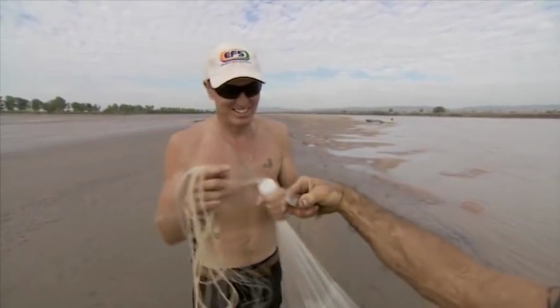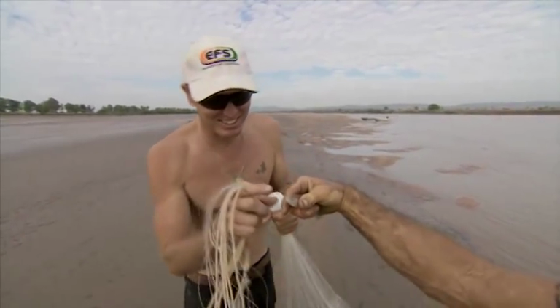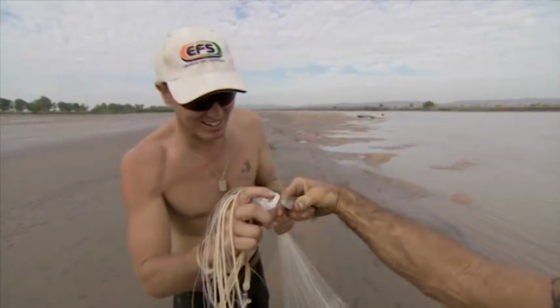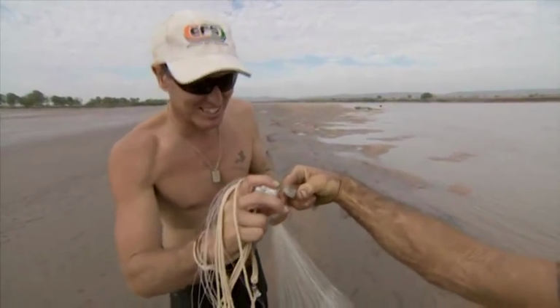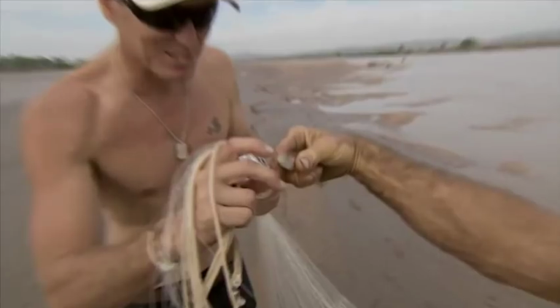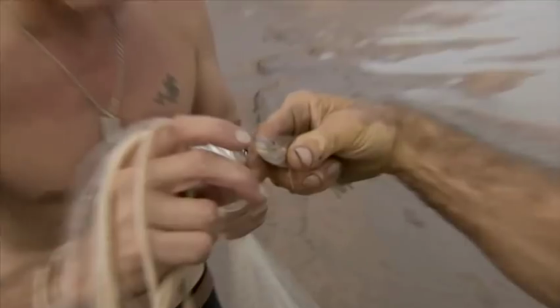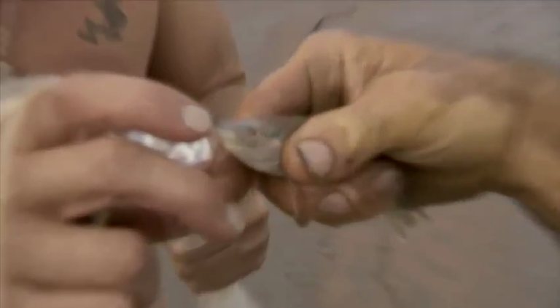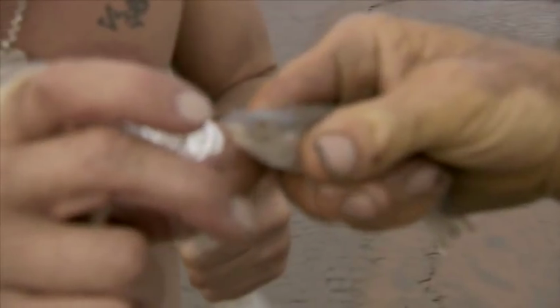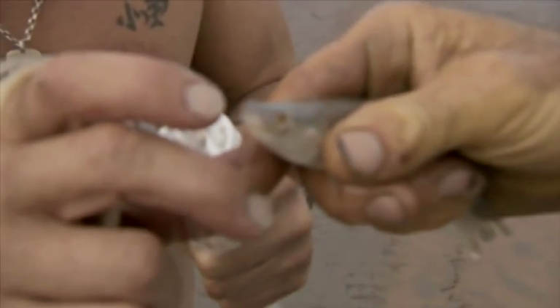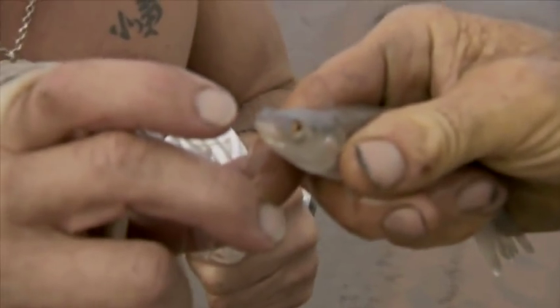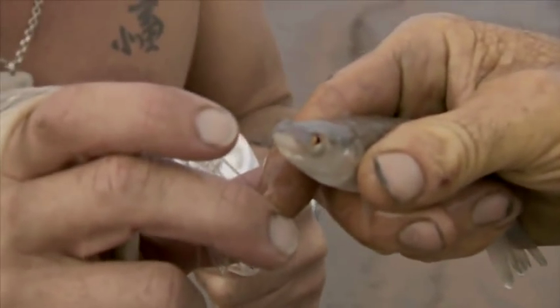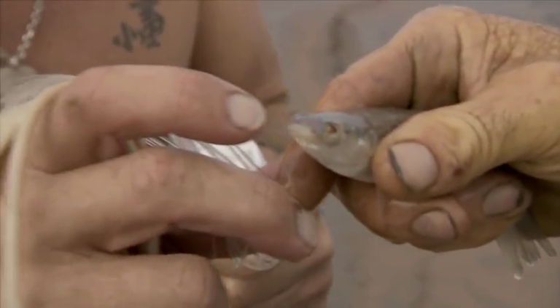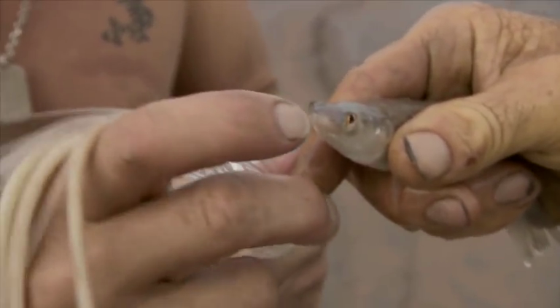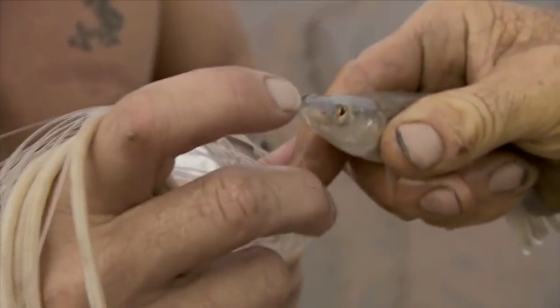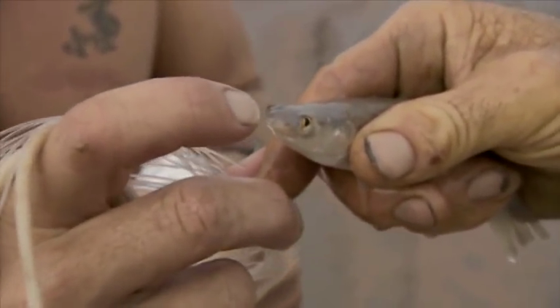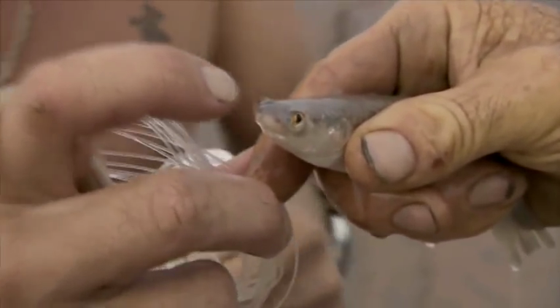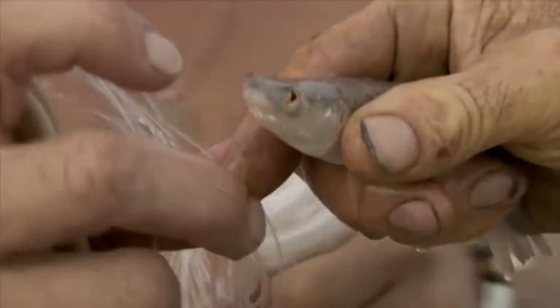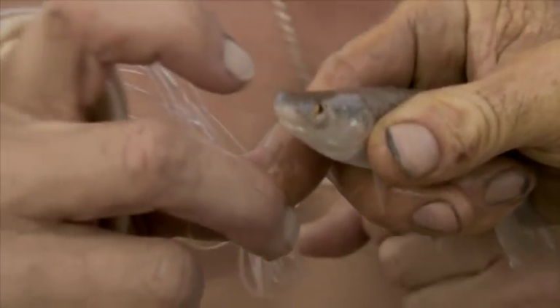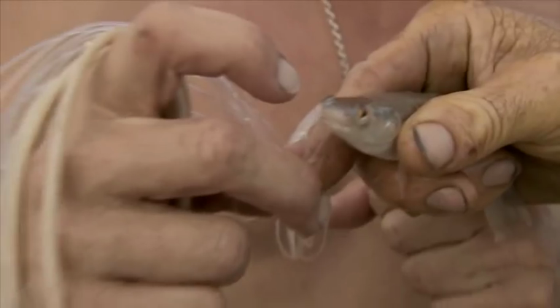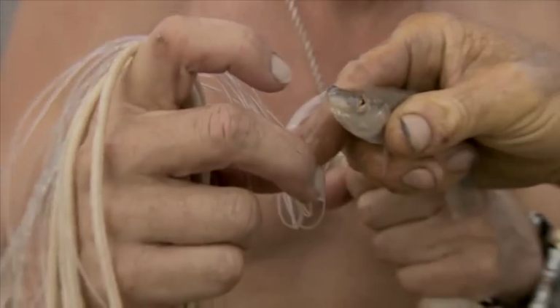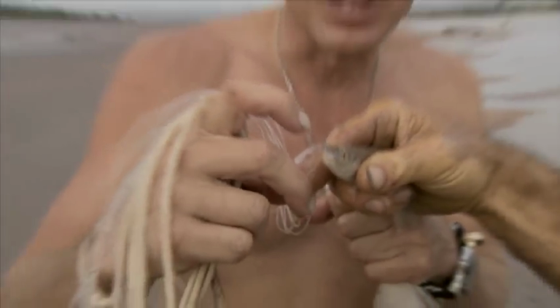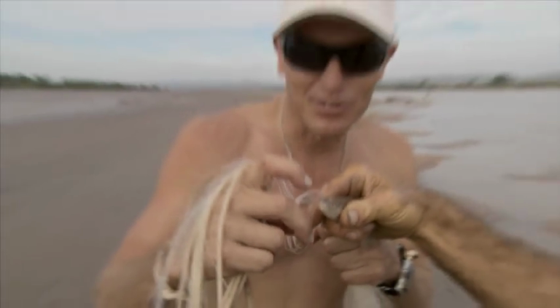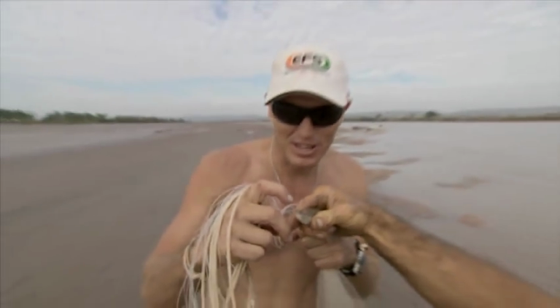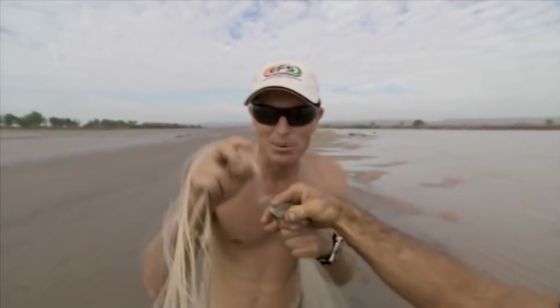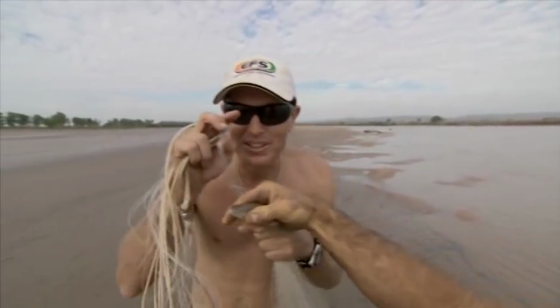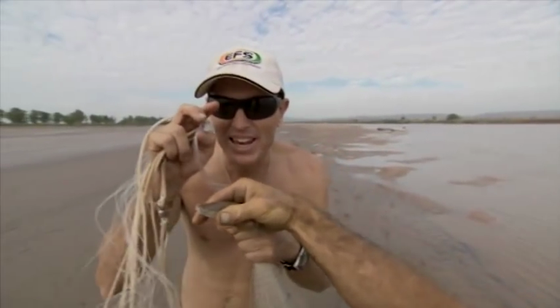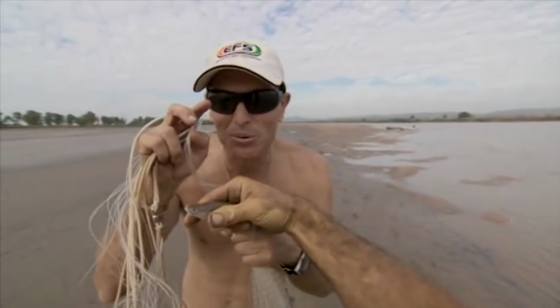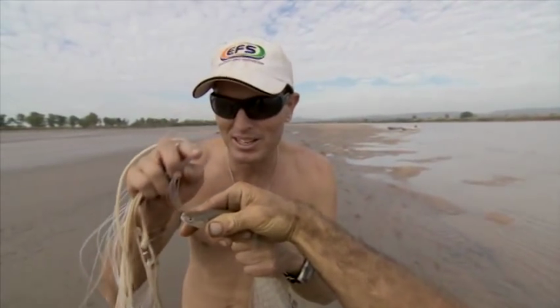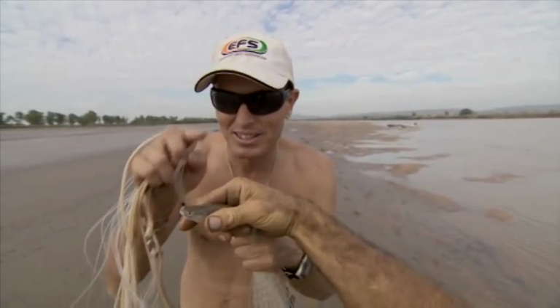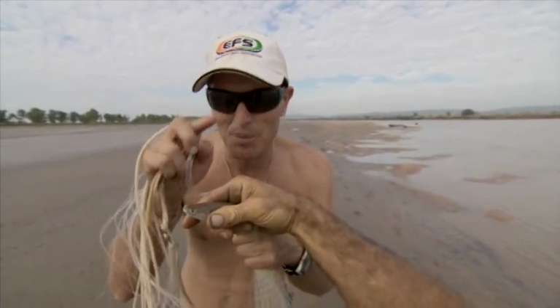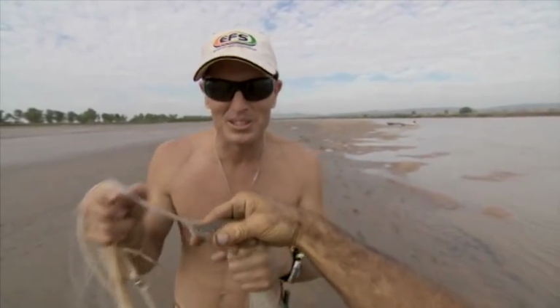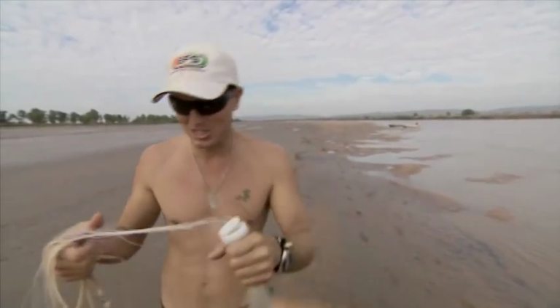There — there's these little eyes there on the top of his head. Because the water's so murky, they've adapted themselves to swim on the surface with their eyeballs and their head out of the water, and they eyeball you and watch you.